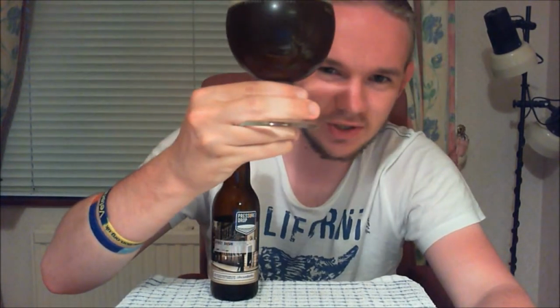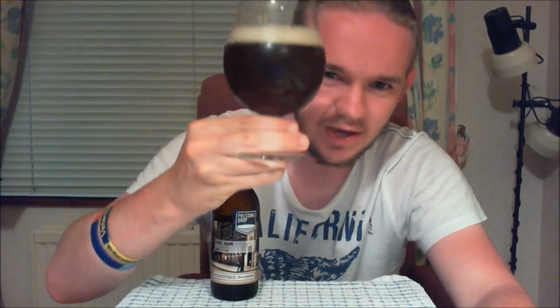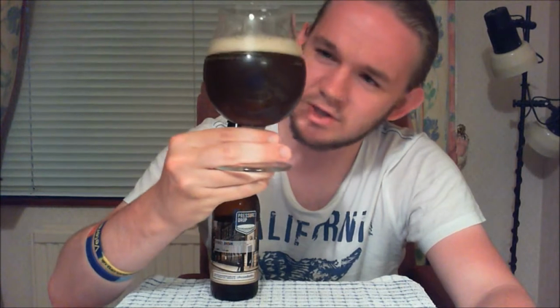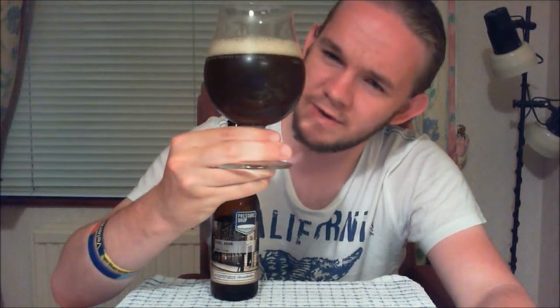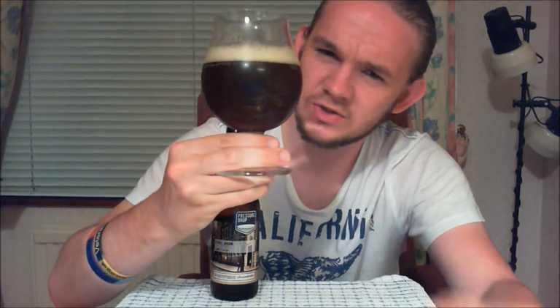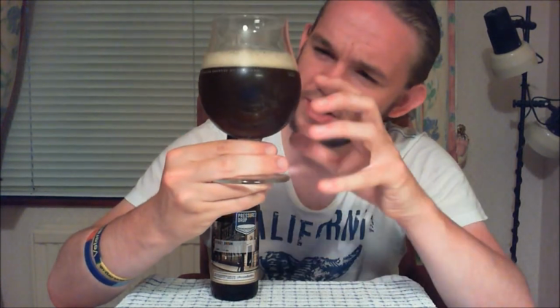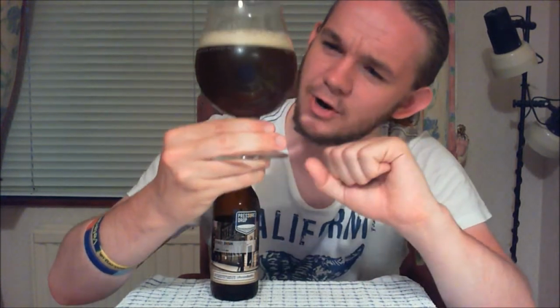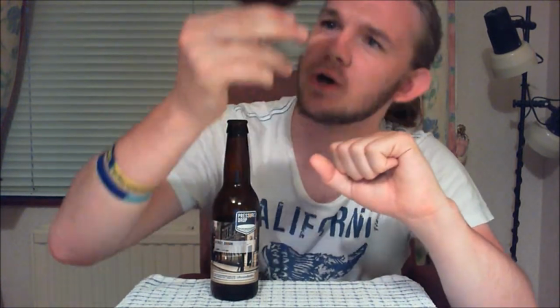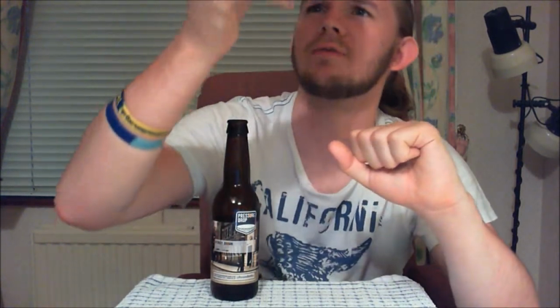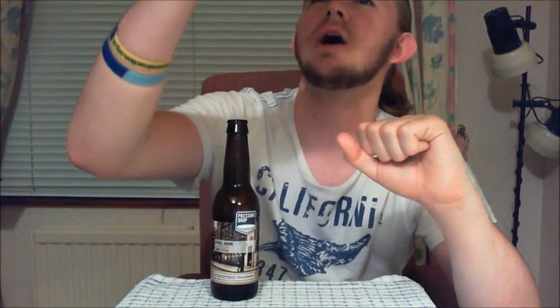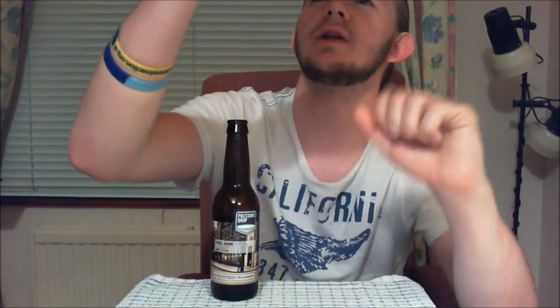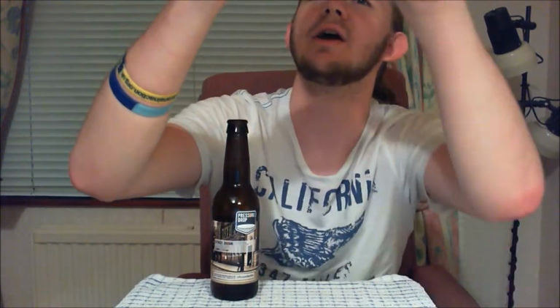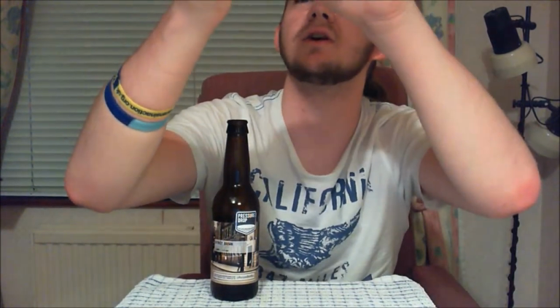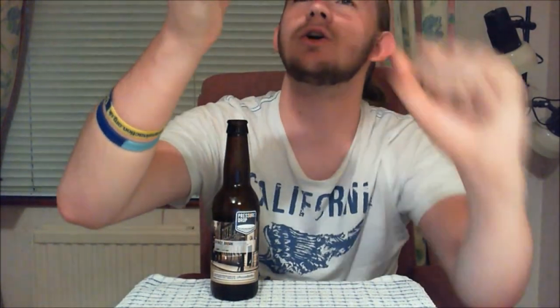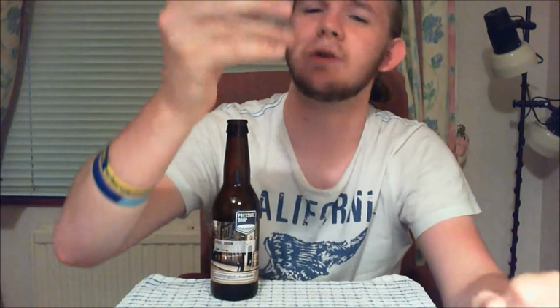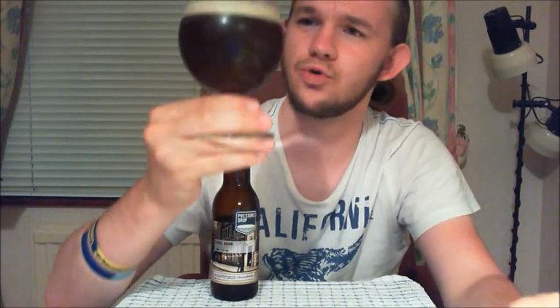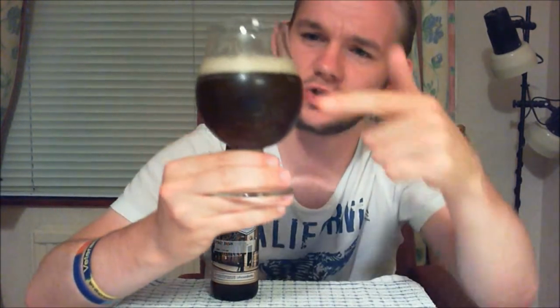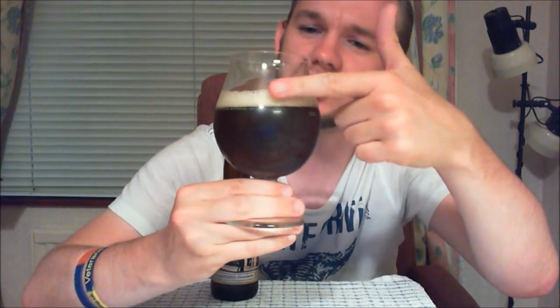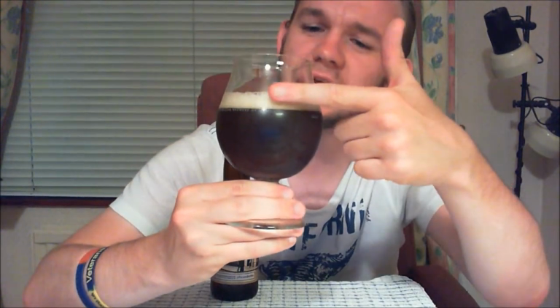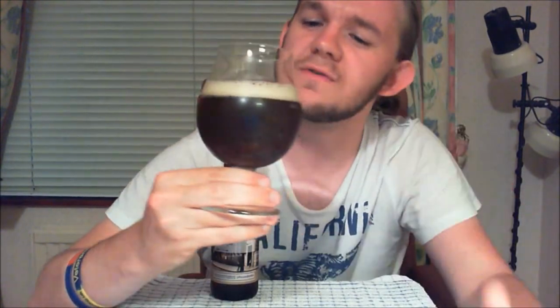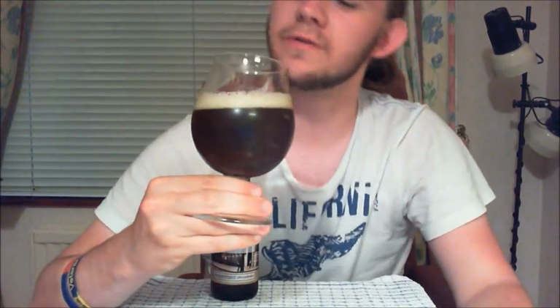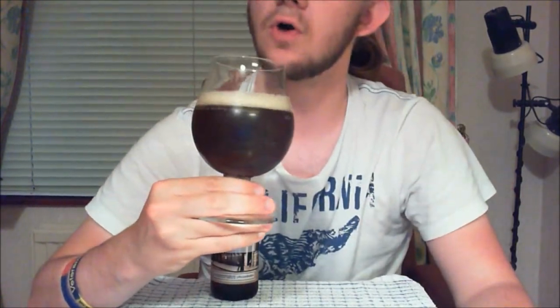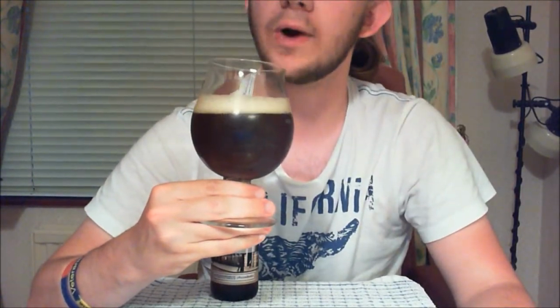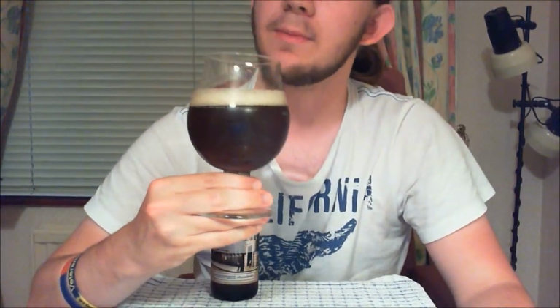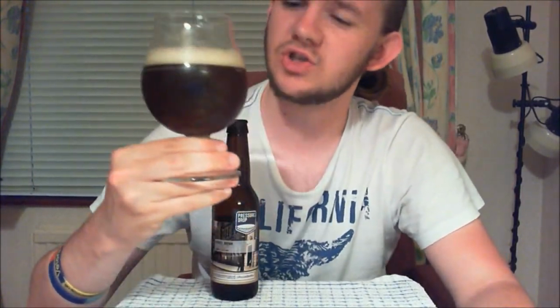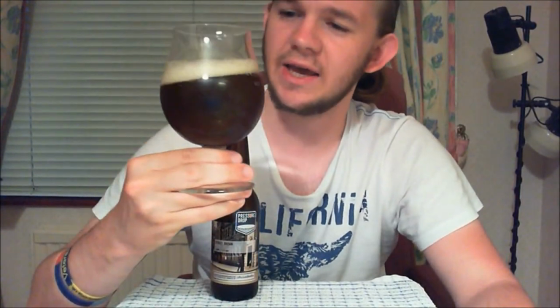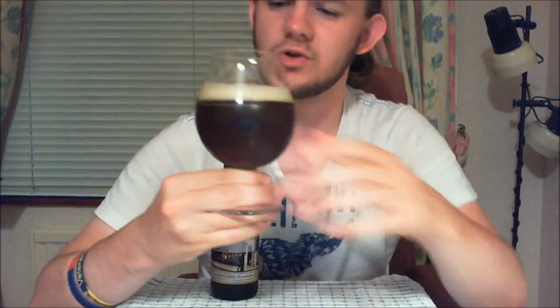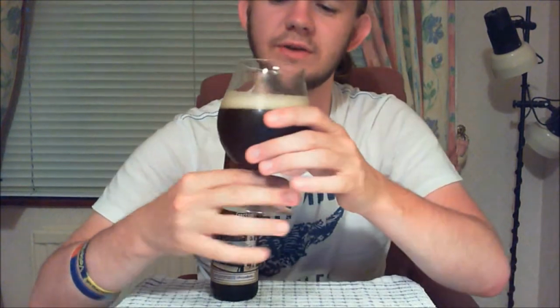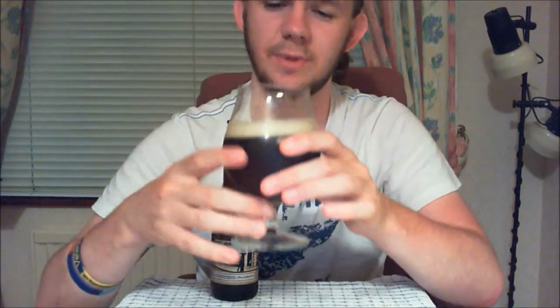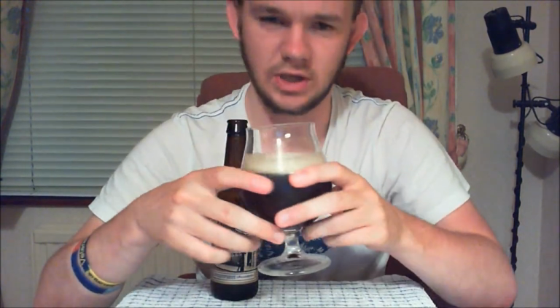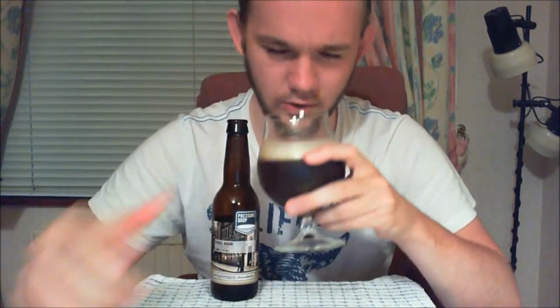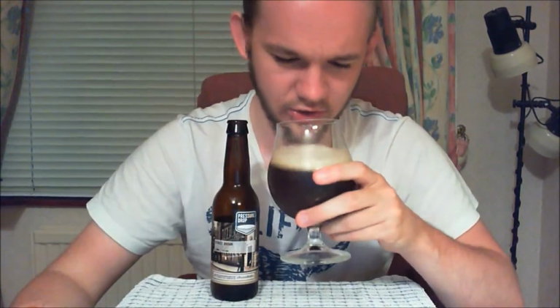Apologies for the edit there — a little problem with the camera, which is unusual for me. As you can see, it's come out a very nice dark brown mahogany colour. Held up to the light it does have a little bit of a ruby tinge, and it has a nice finger of sort of off-white, beige, tawny head on there.